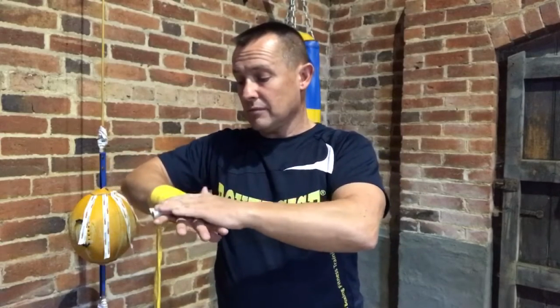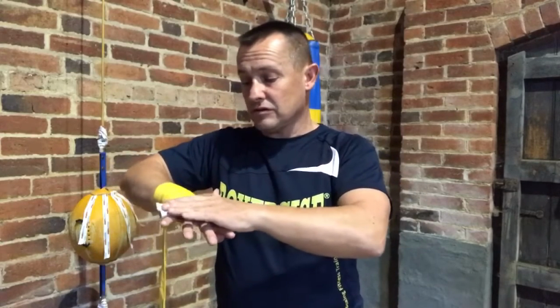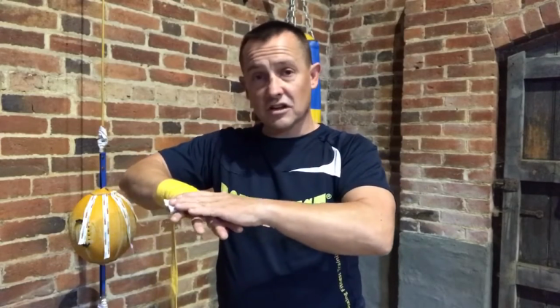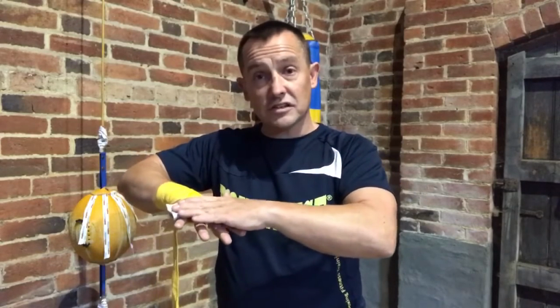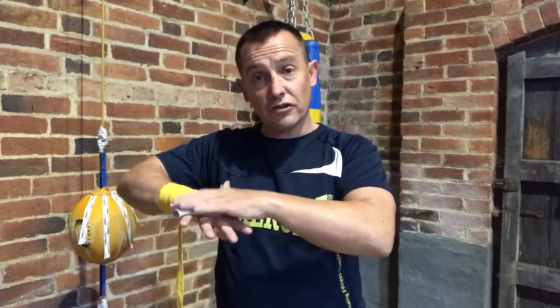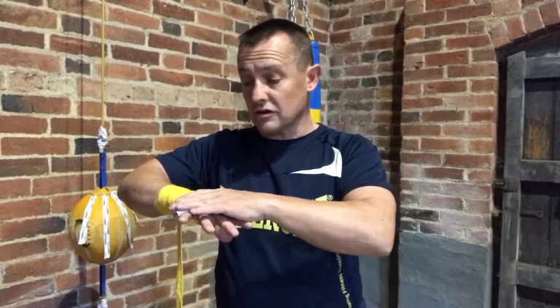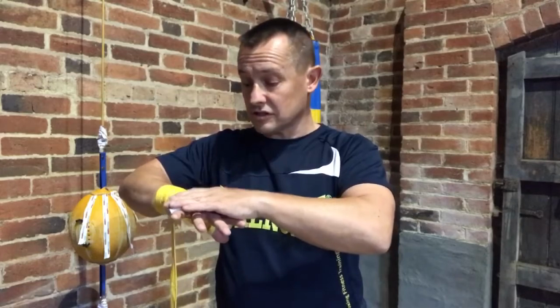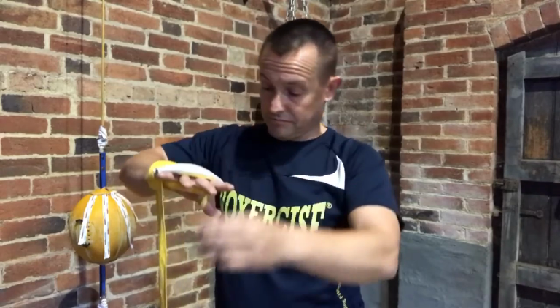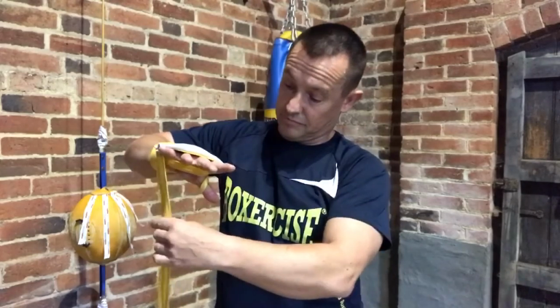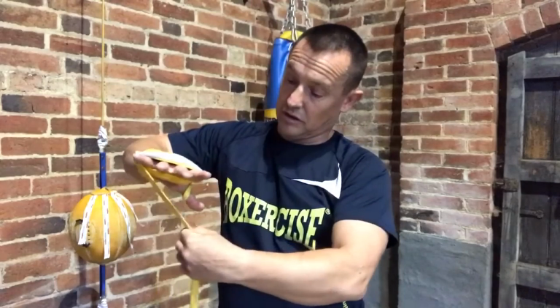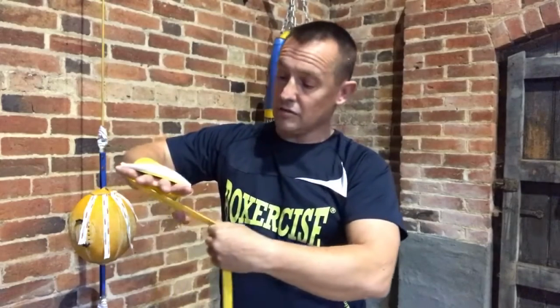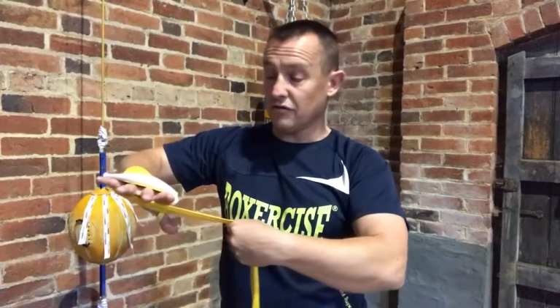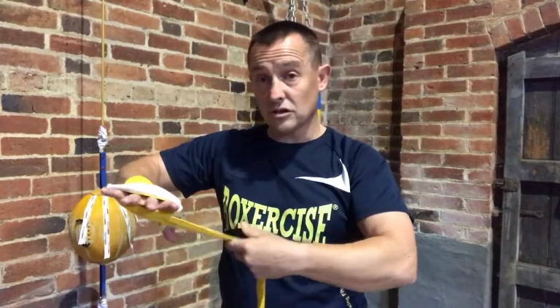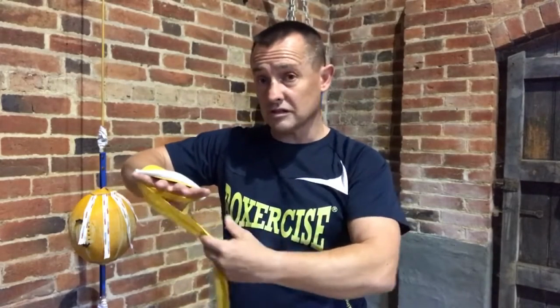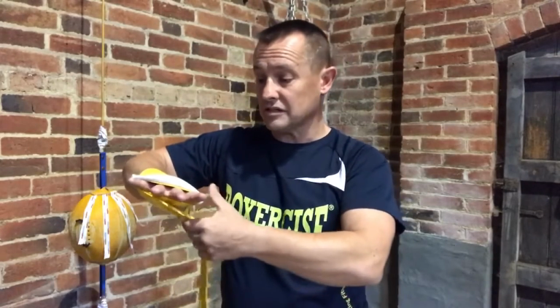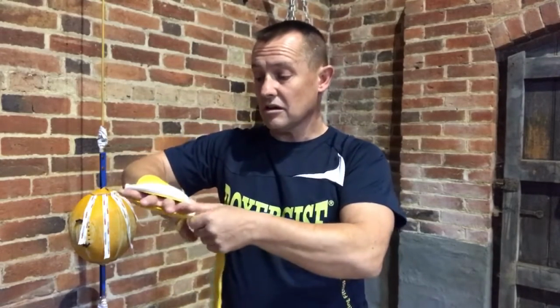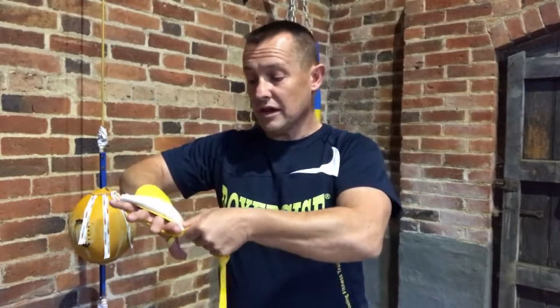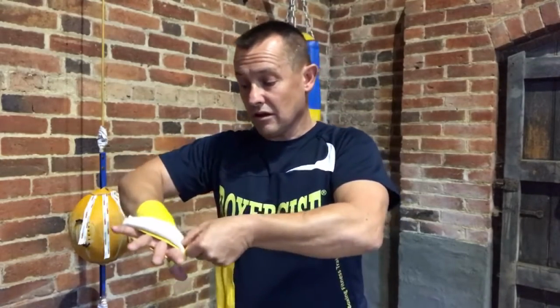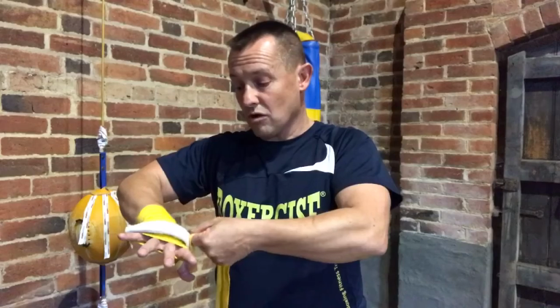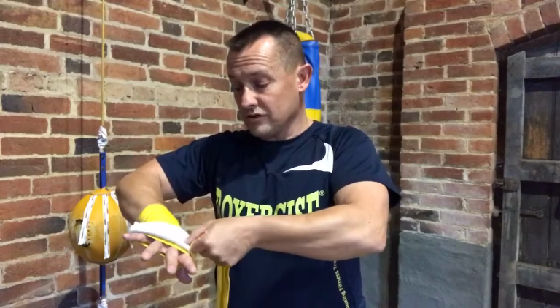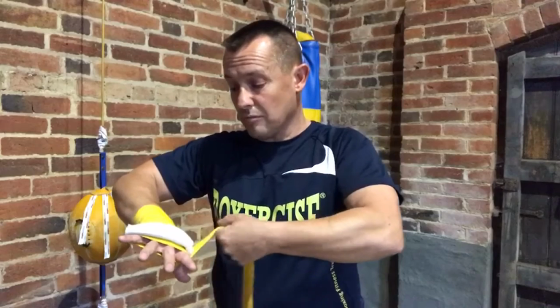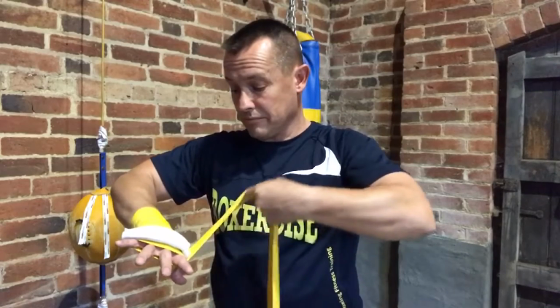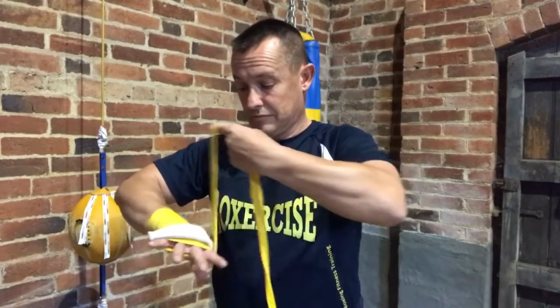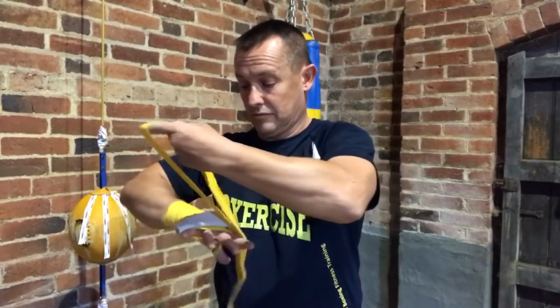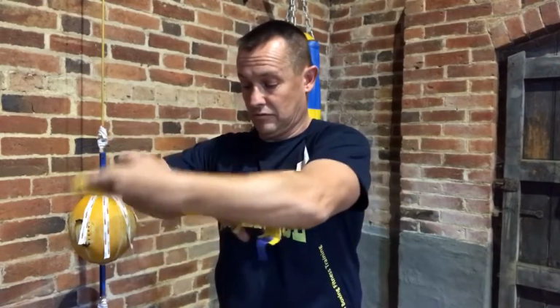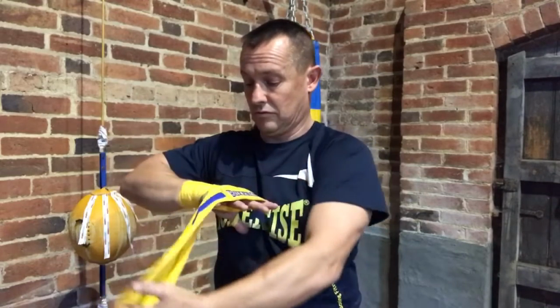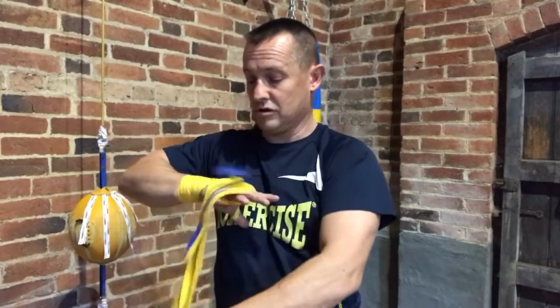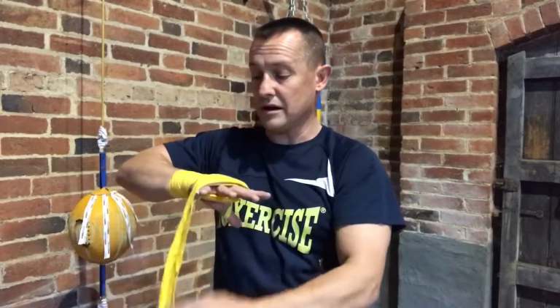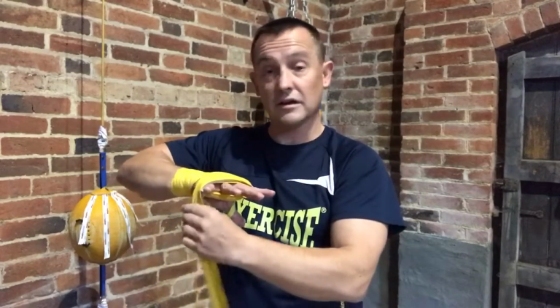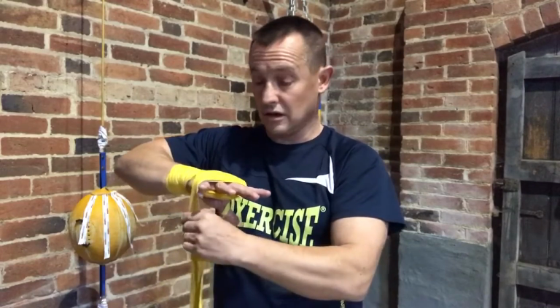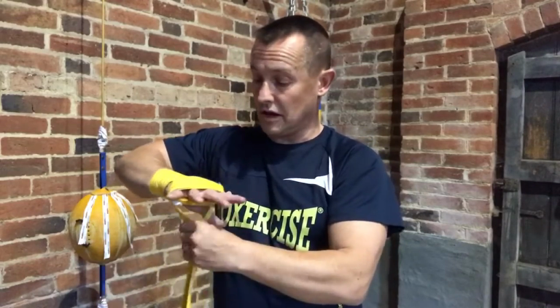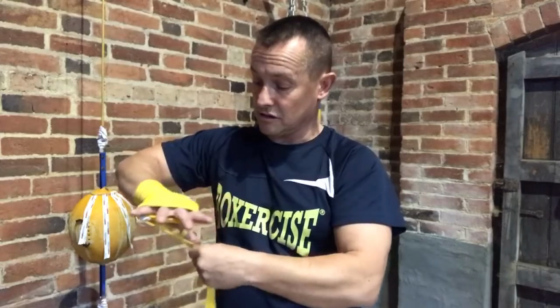Make sure that this covers the front of the knuckles. You may need a friend to hold this in place, but then go over the top with your bandage like so.